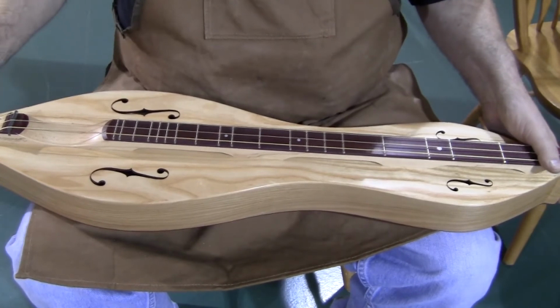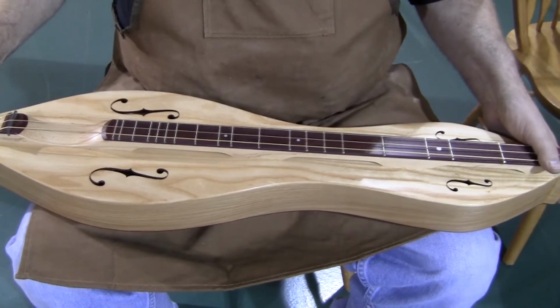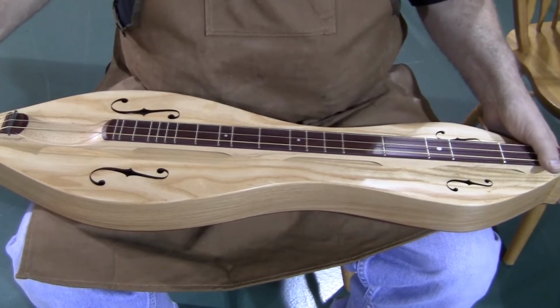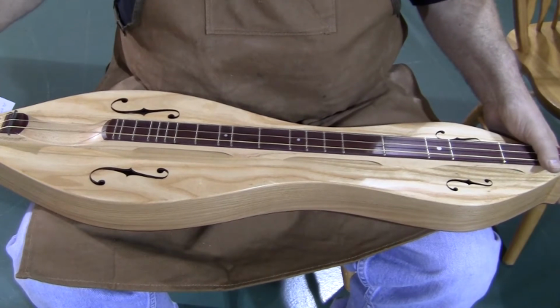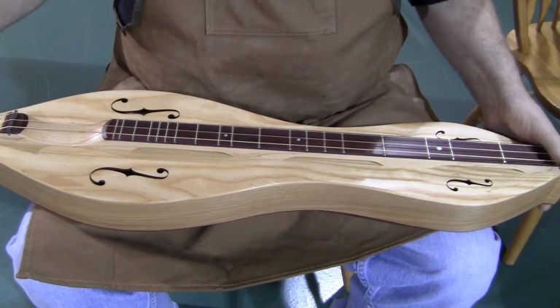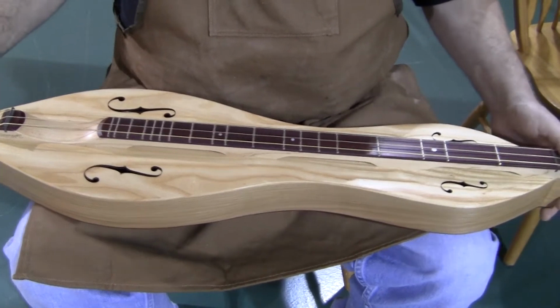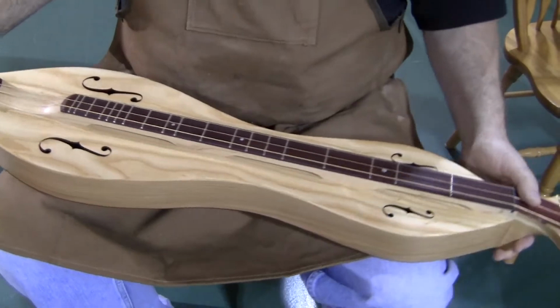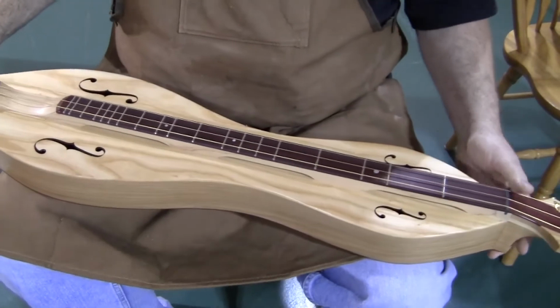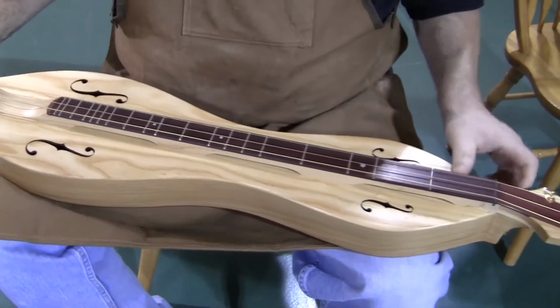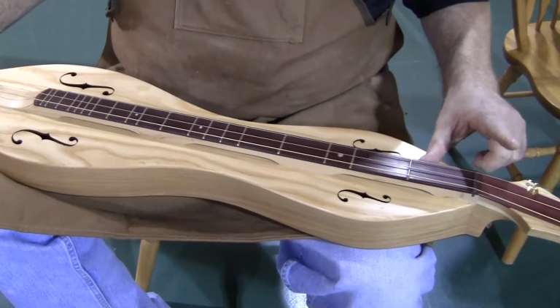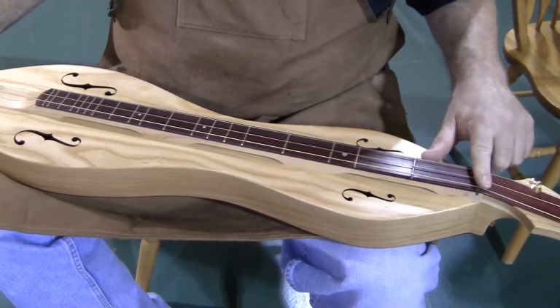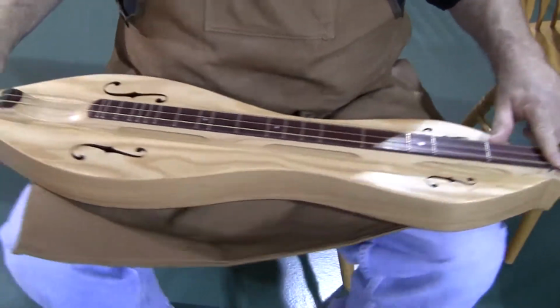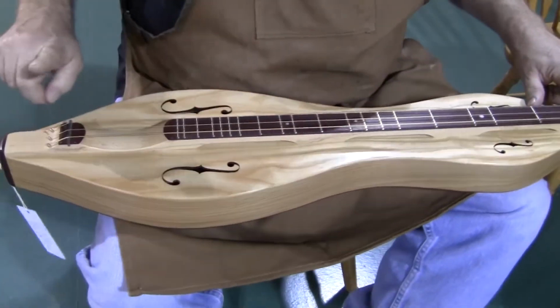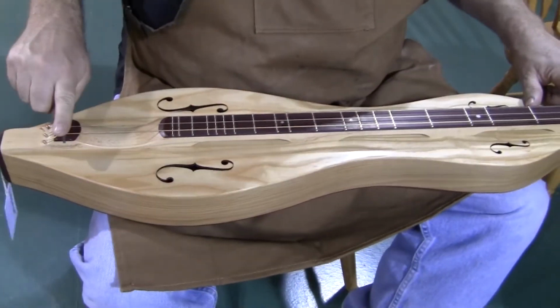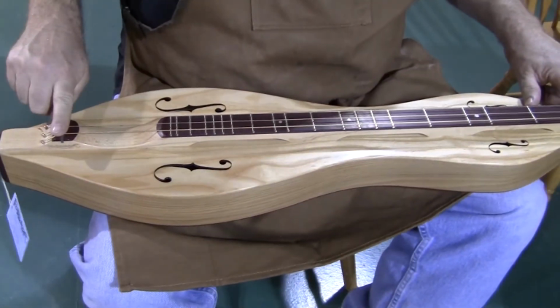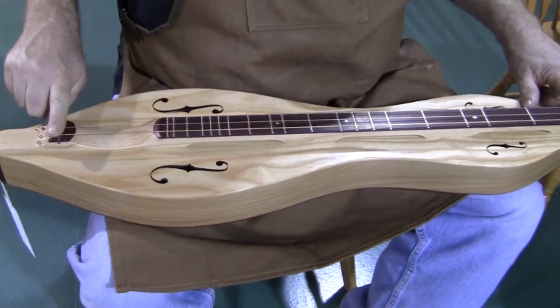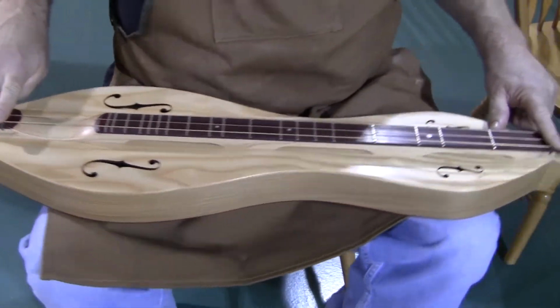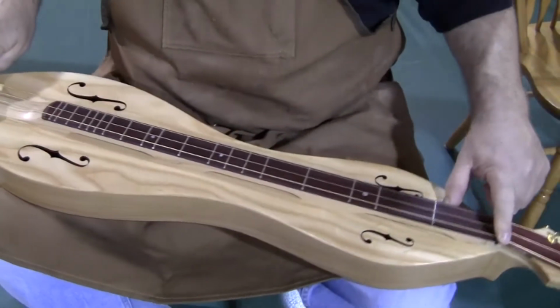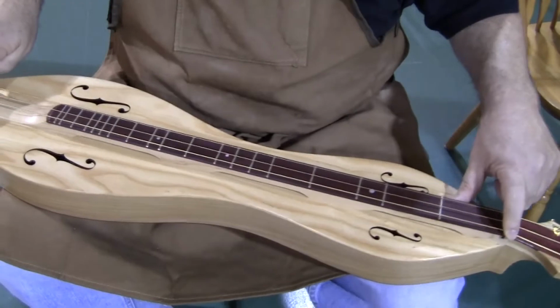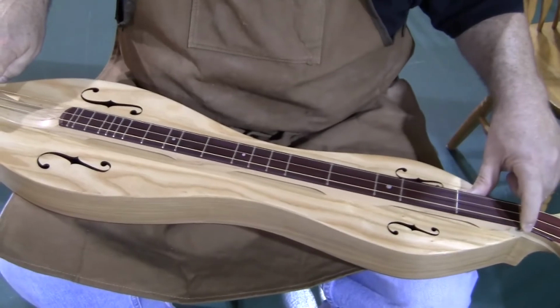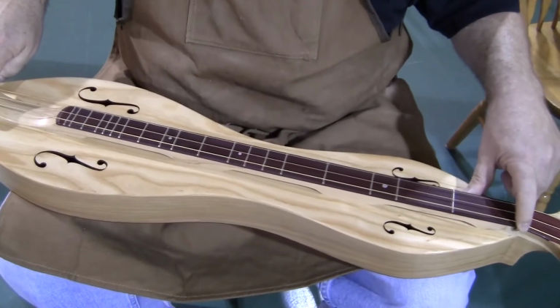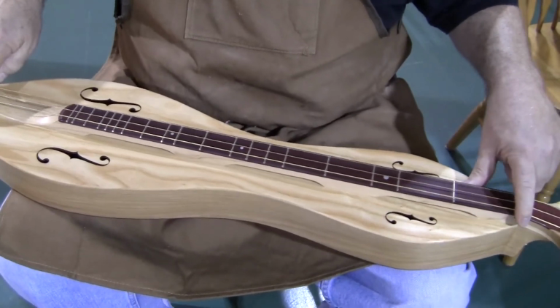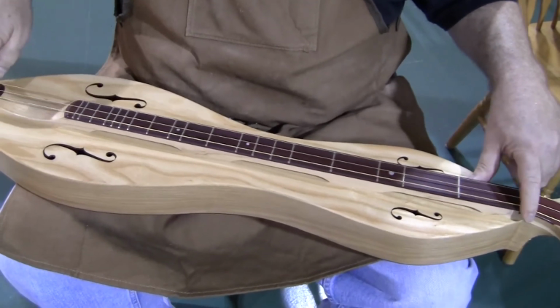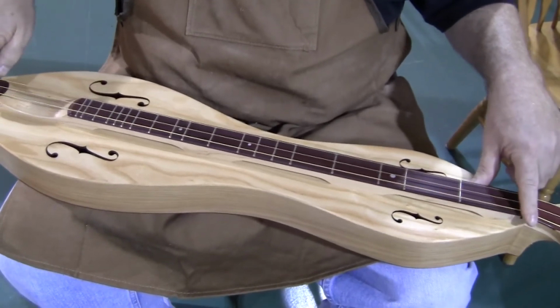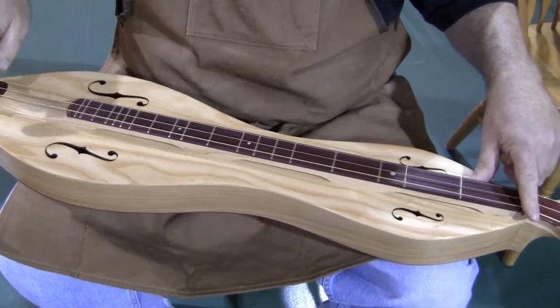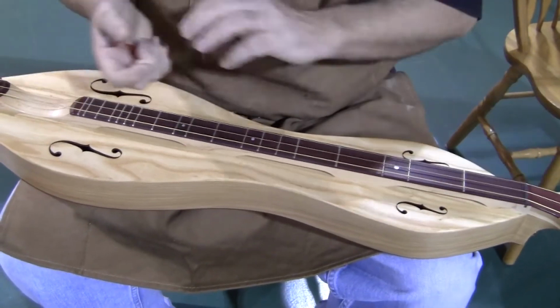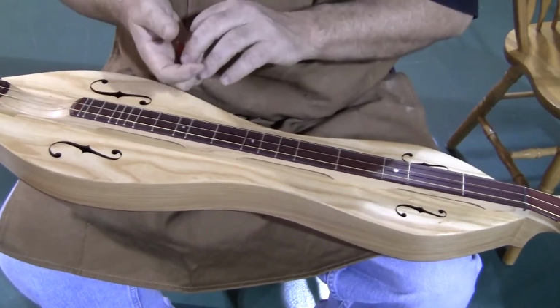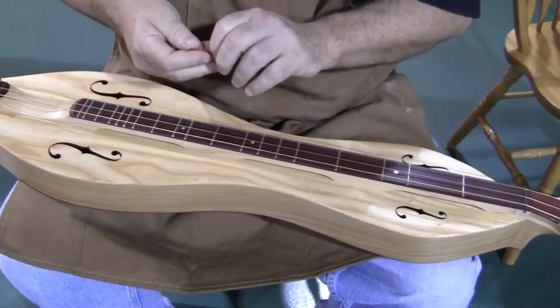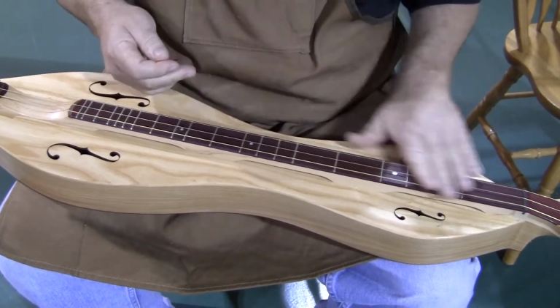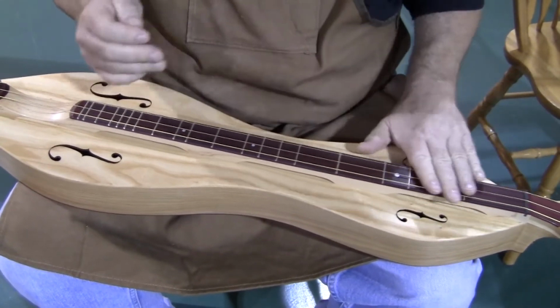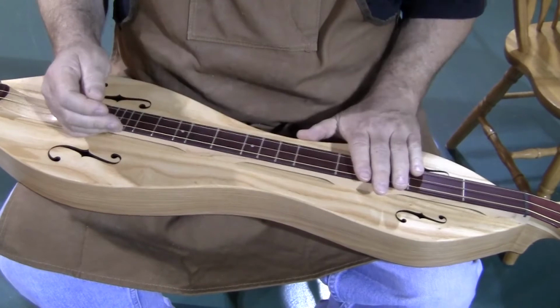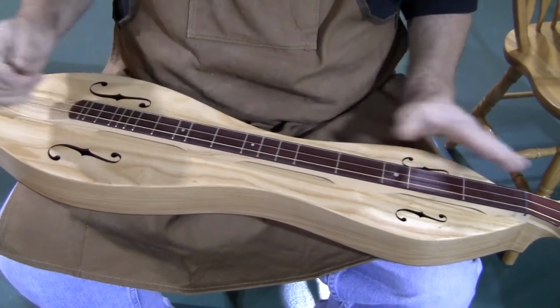This instrument has a 27-inch vibrating string length, so from nut to bridge it's 27 inches — ideal for pretty much anyone's hands unless they're very, very small, very delicate hands. This will fit pretty much anyone.